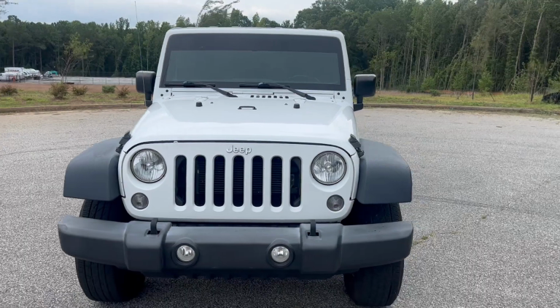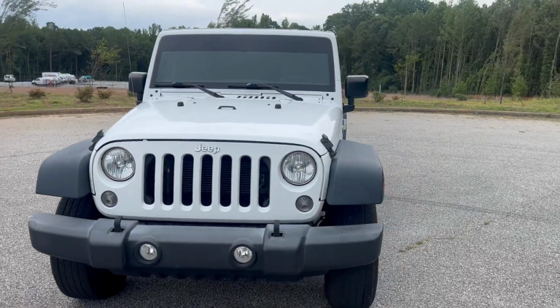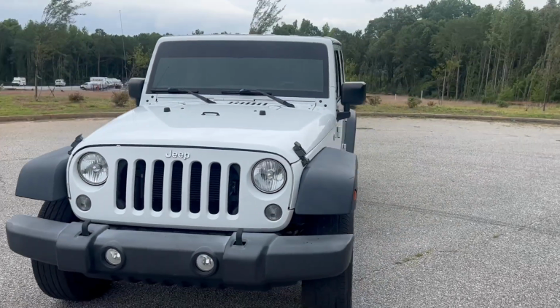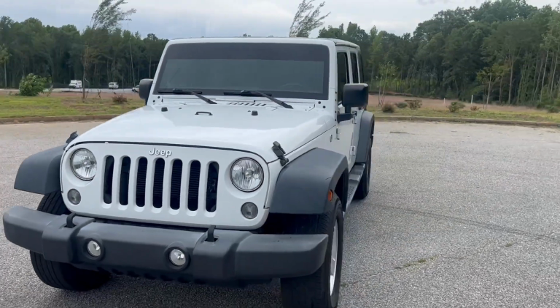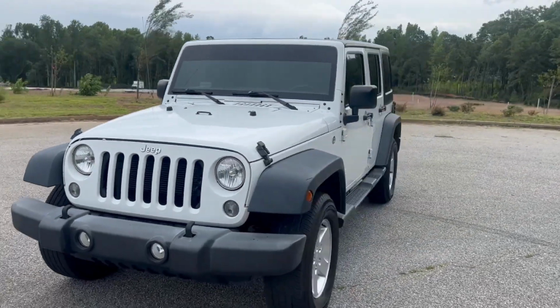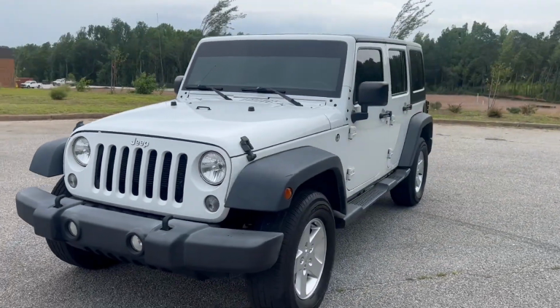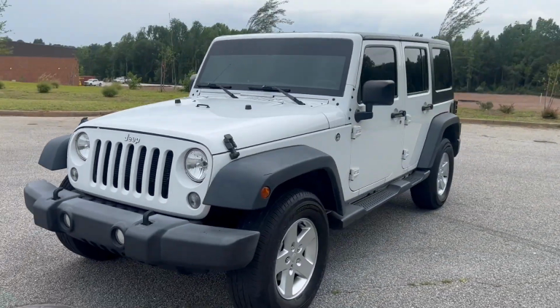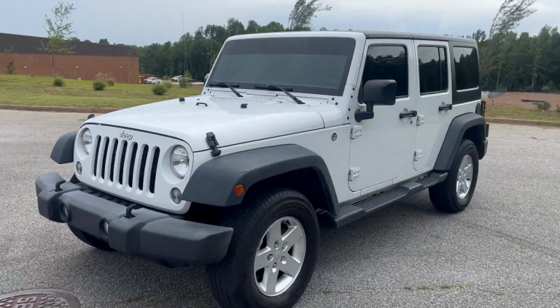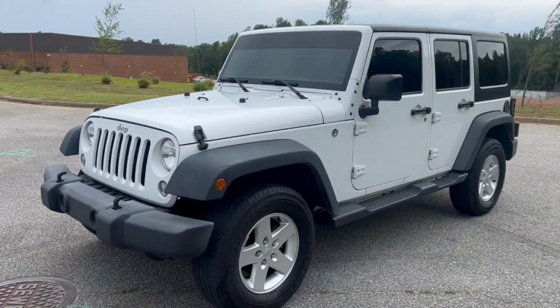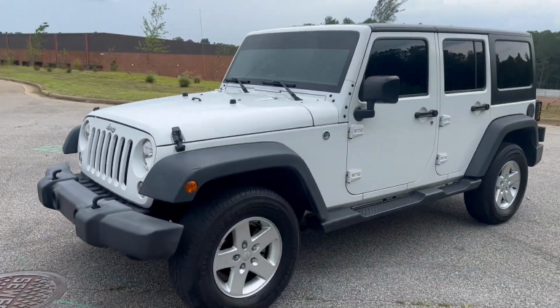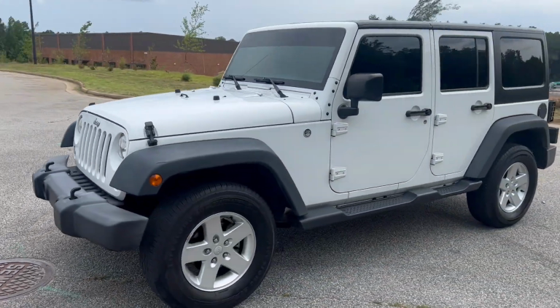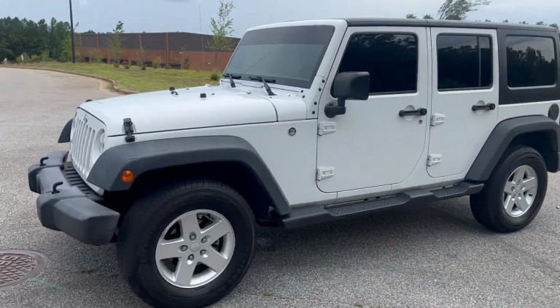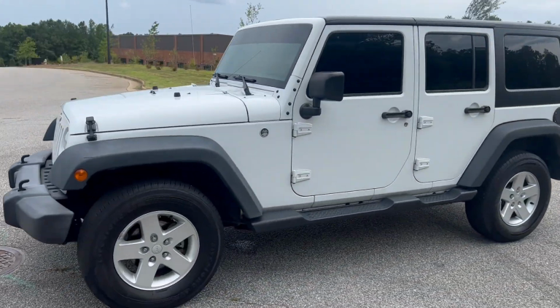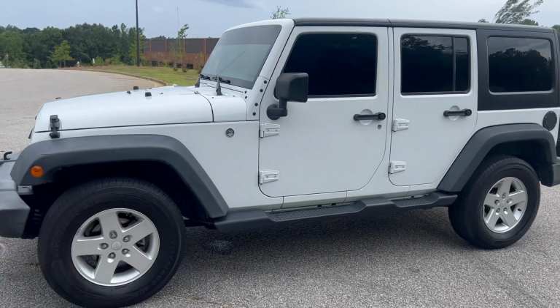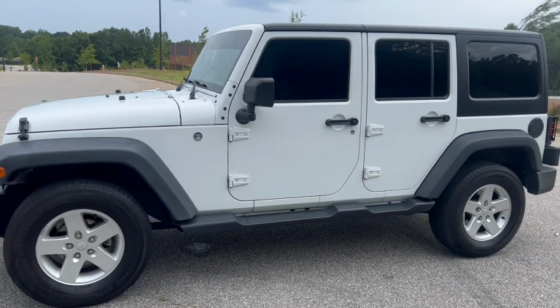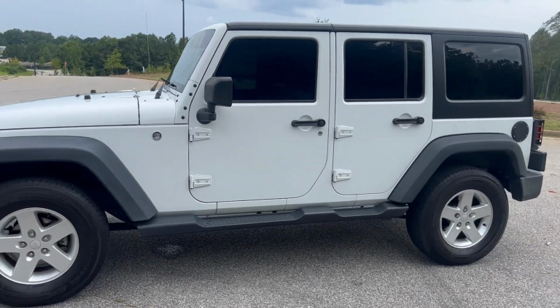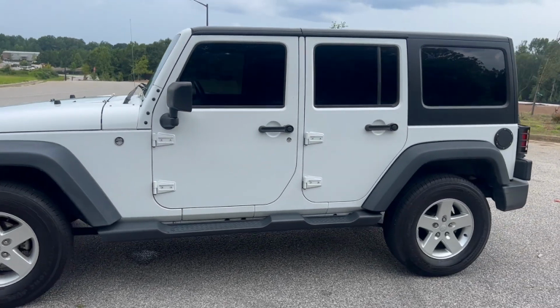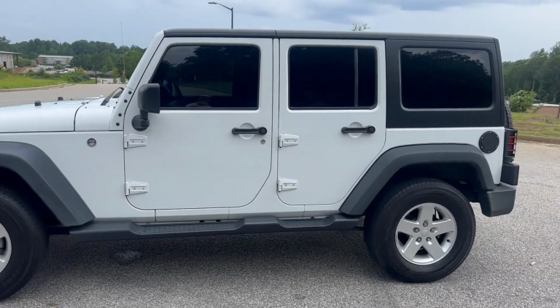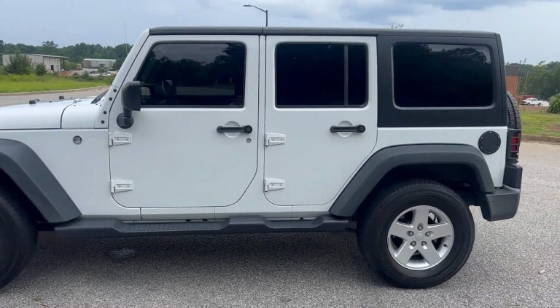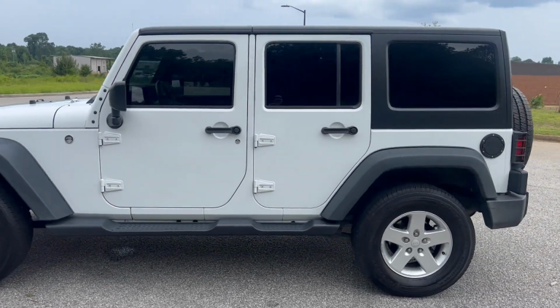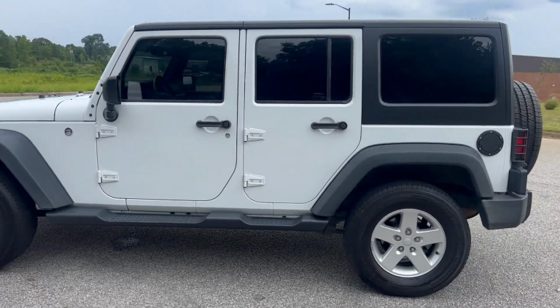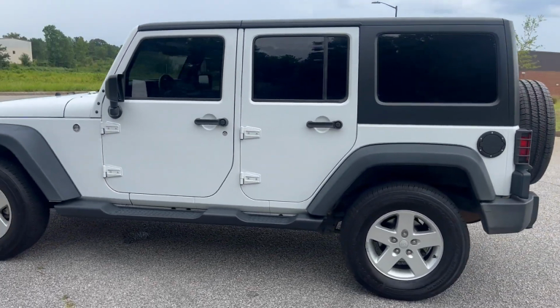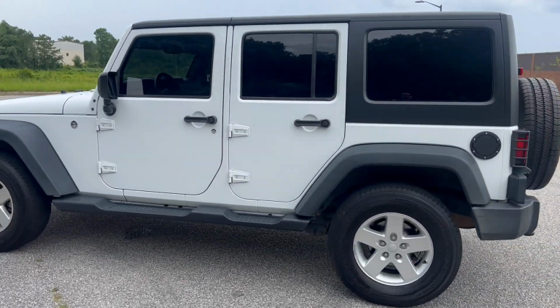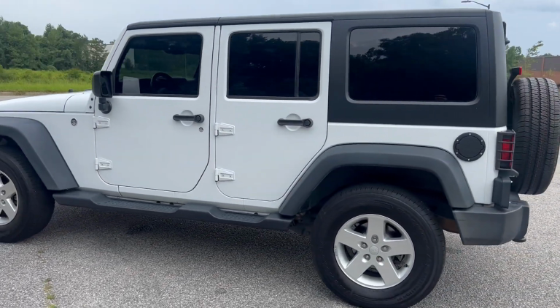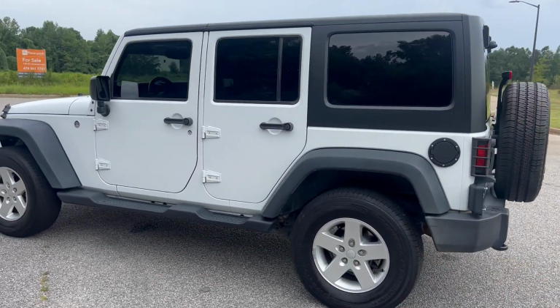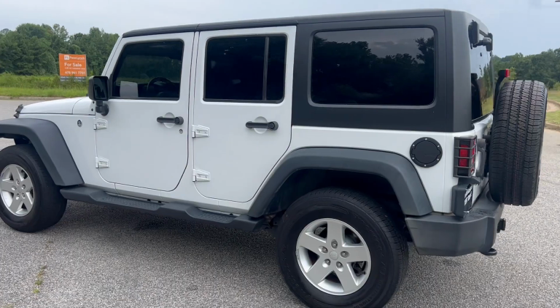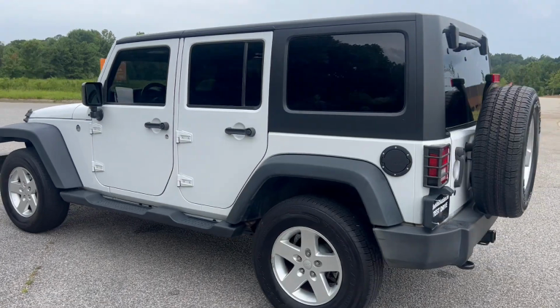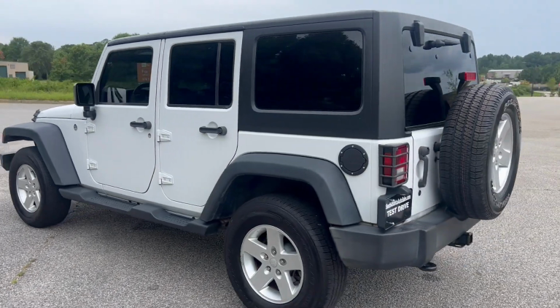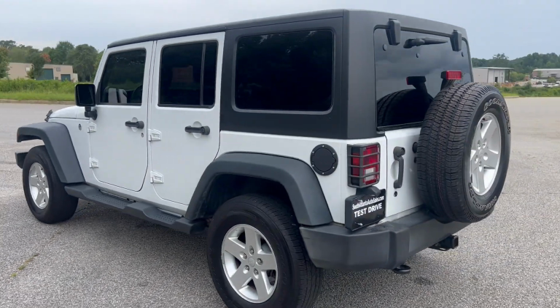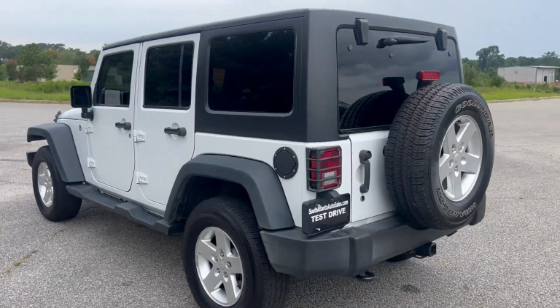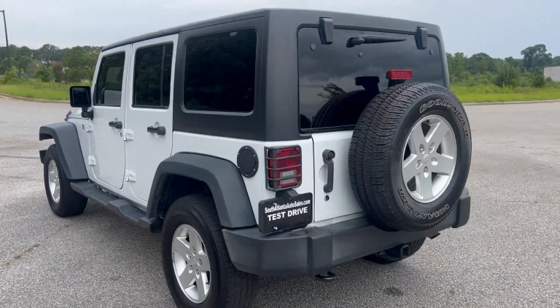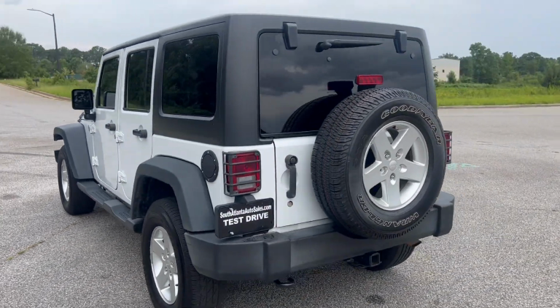We're going to do a quick walk around on the 2016 Jeep Wrangler. This vehicle's got 132,000 miles on it. It does have automatic transmission and it's four-wheel drive. The paint's in good shape and the car drives really well.